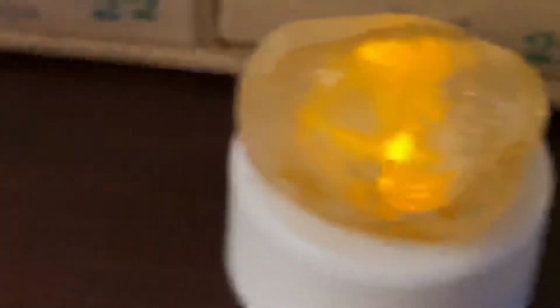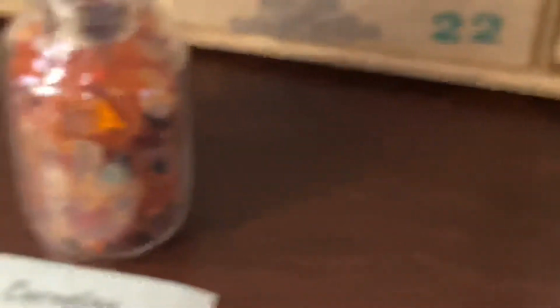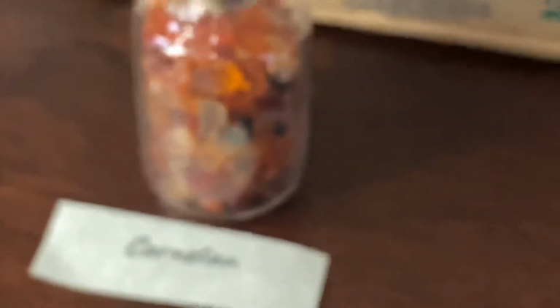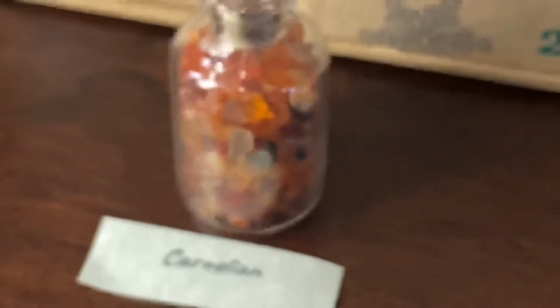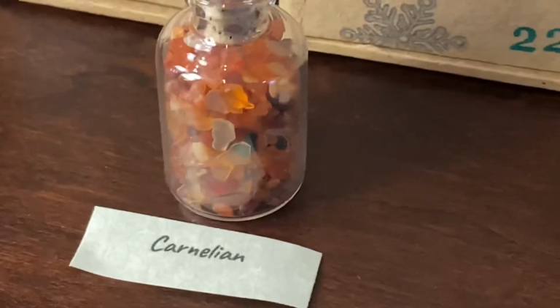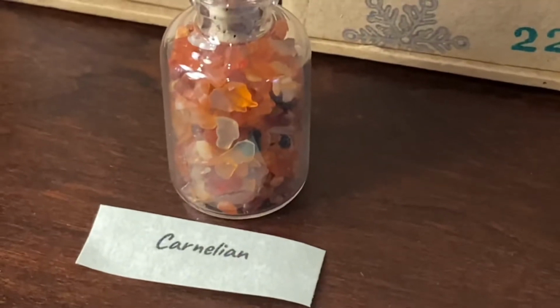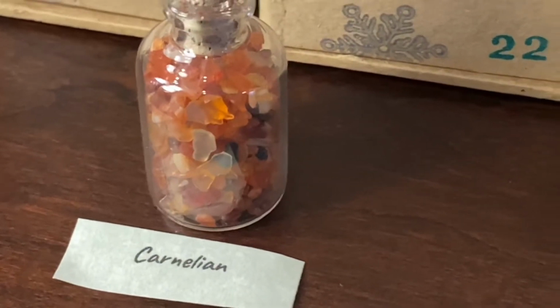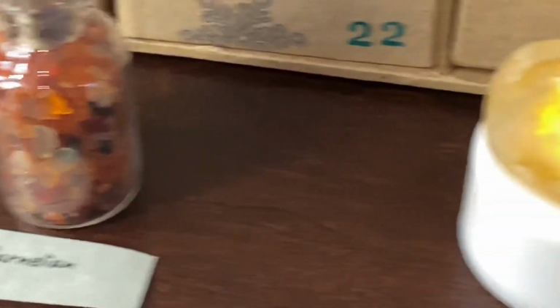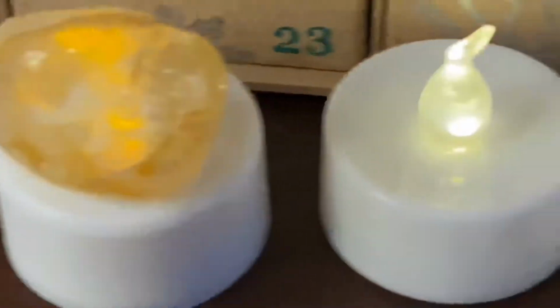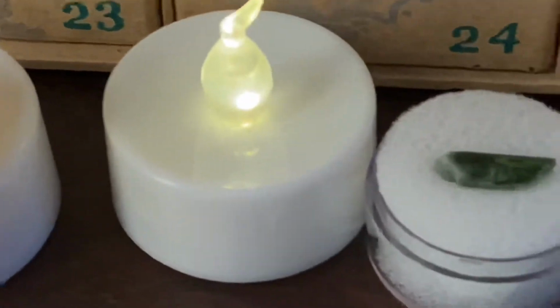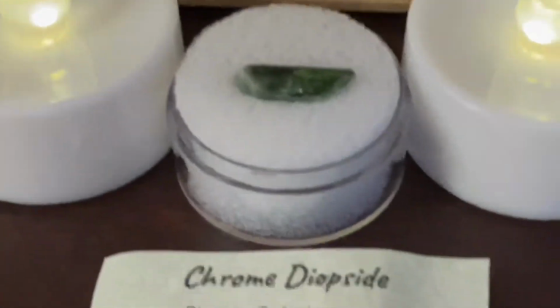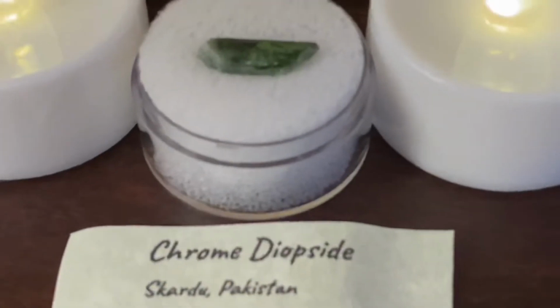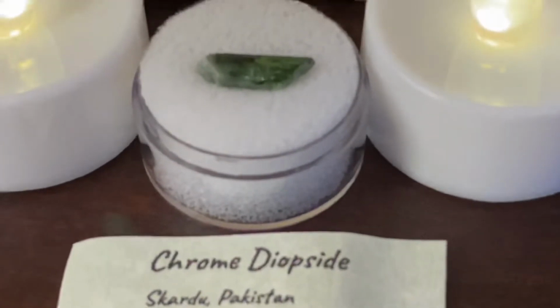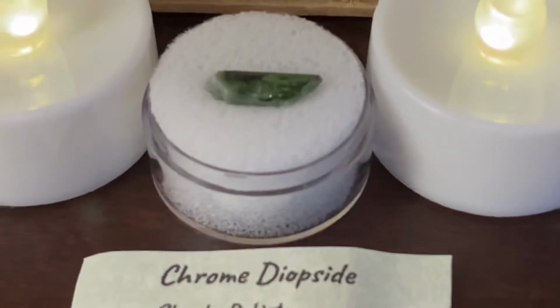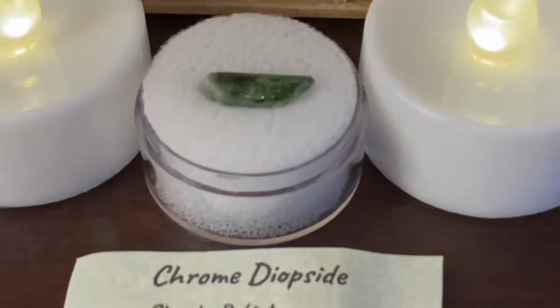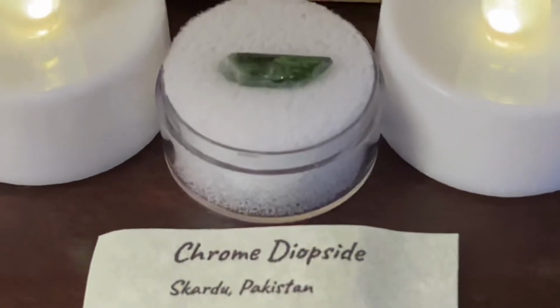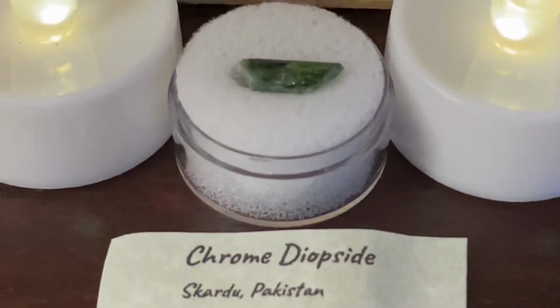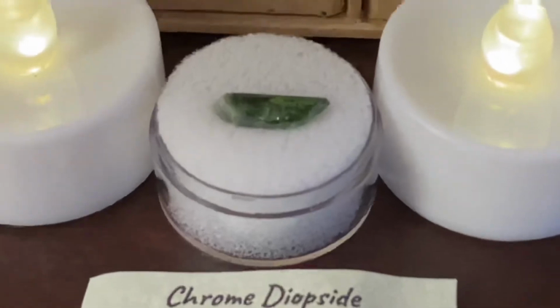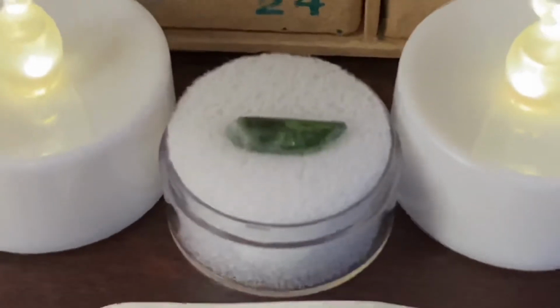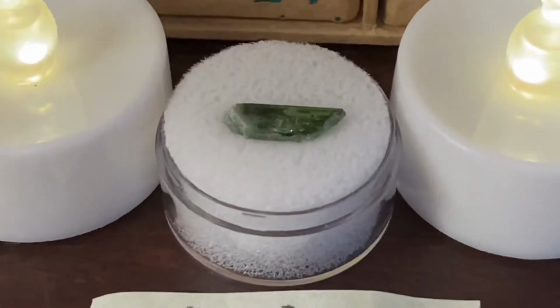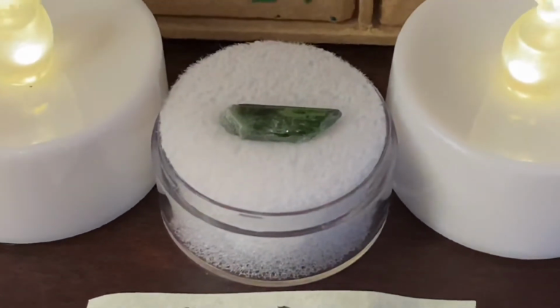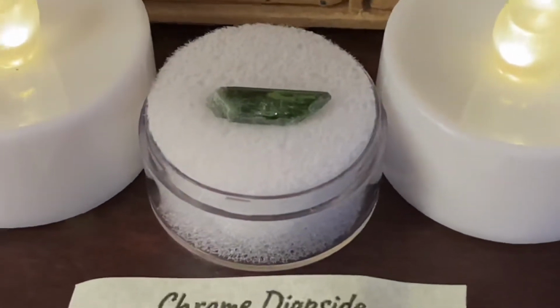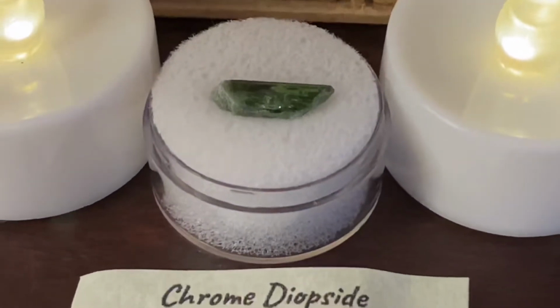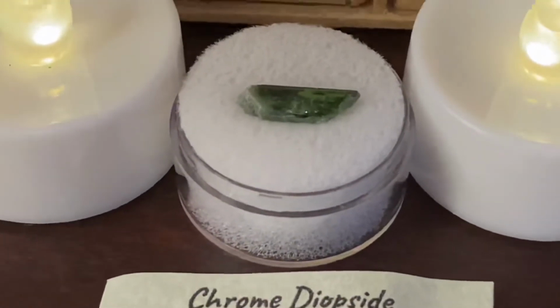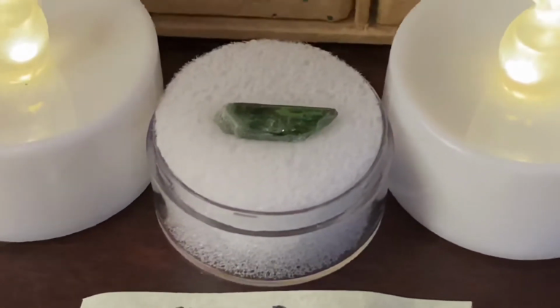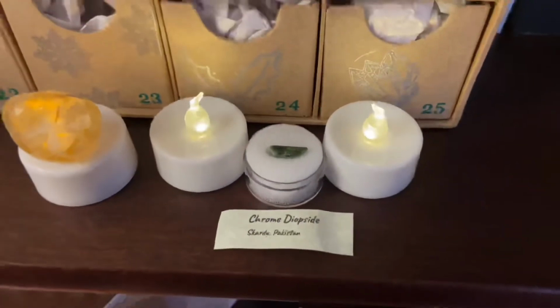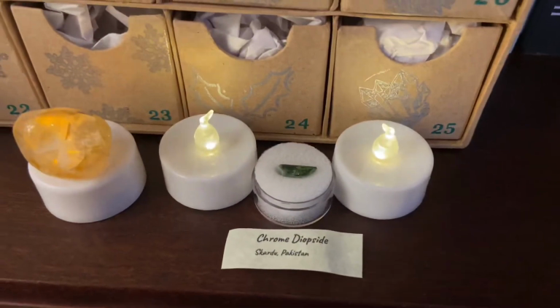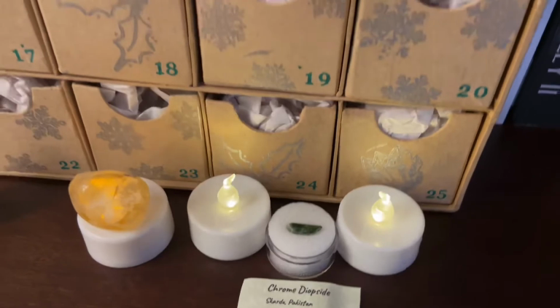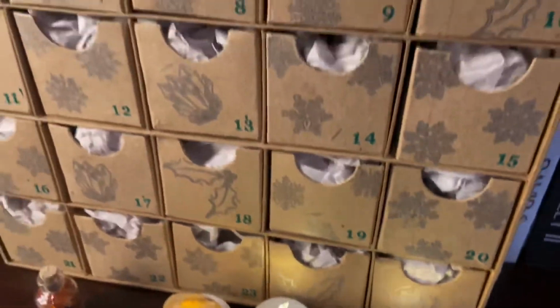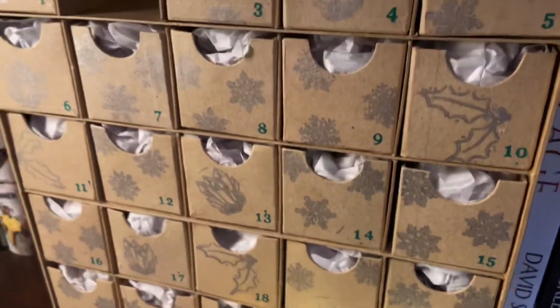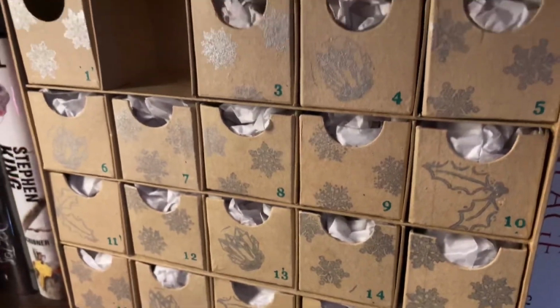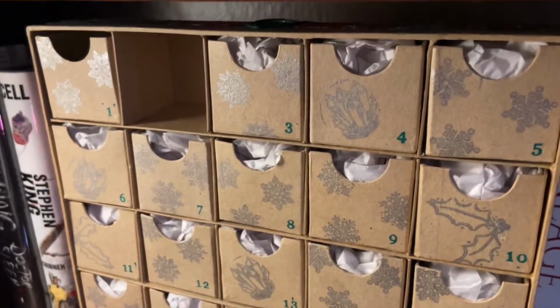We've got the Carnelians from yesterday, and today is the chrome diopside. You learn something new every day! That's awesome. So that's day two, and we will go to day three, obviously, on day three.